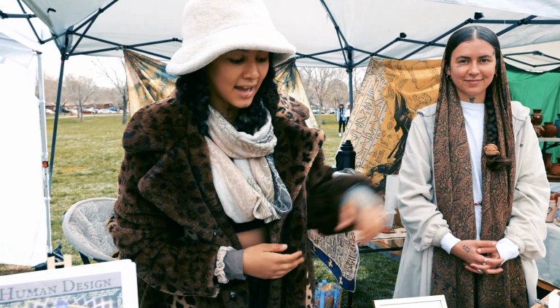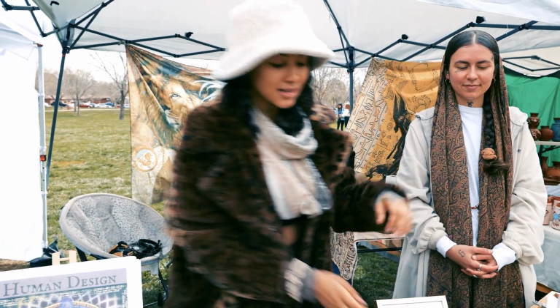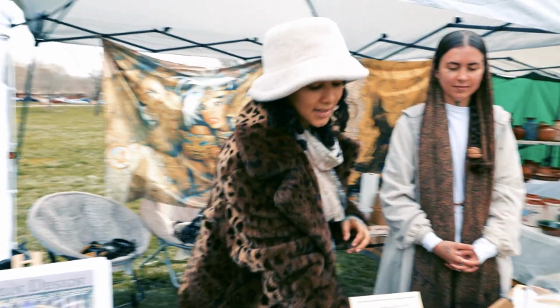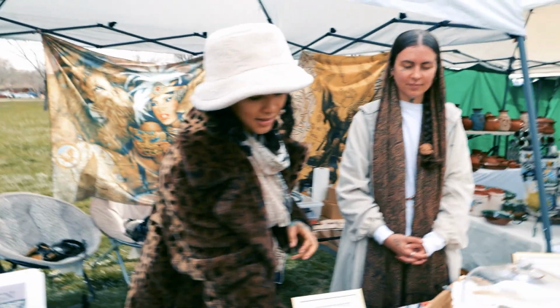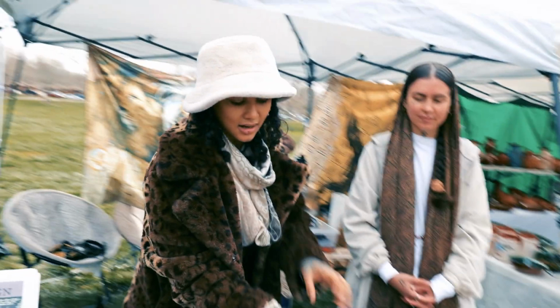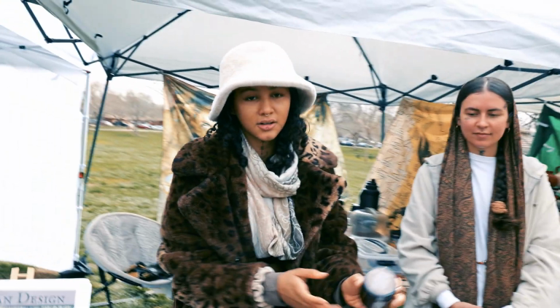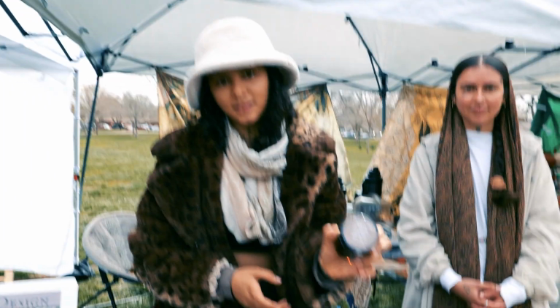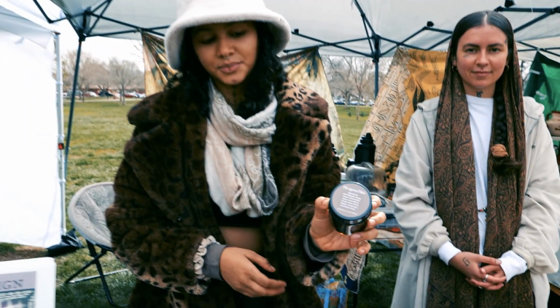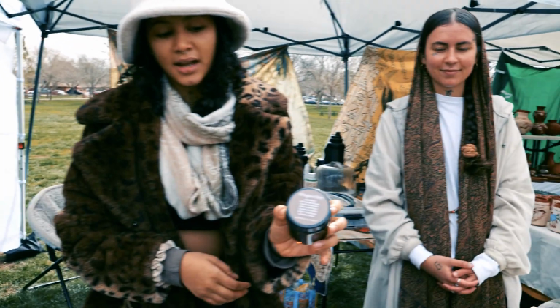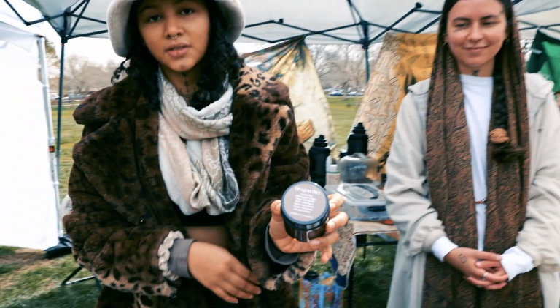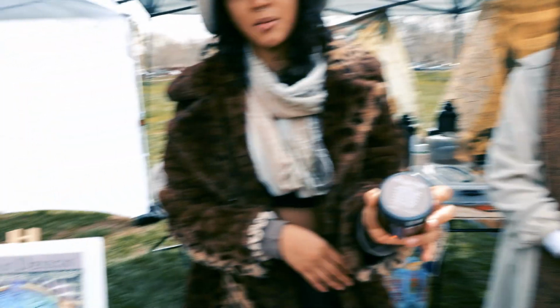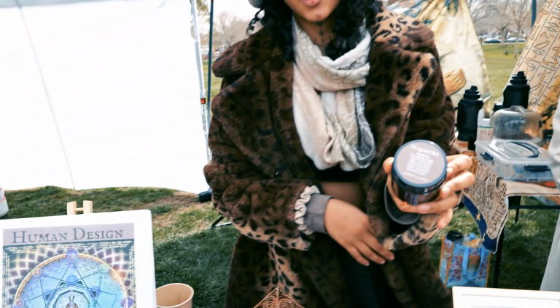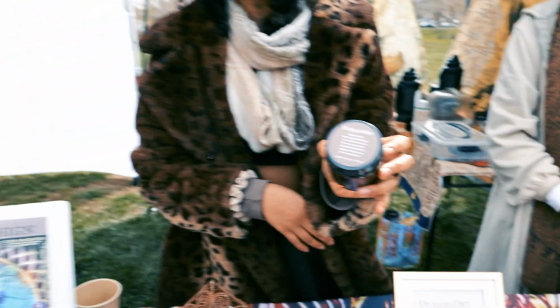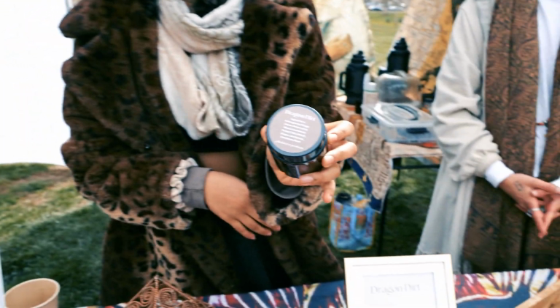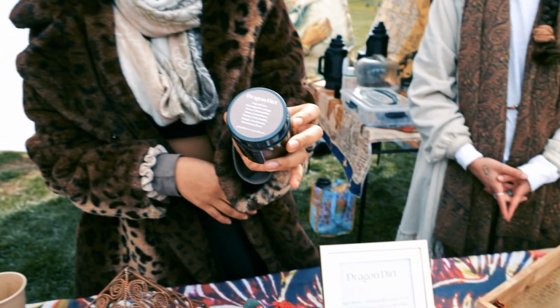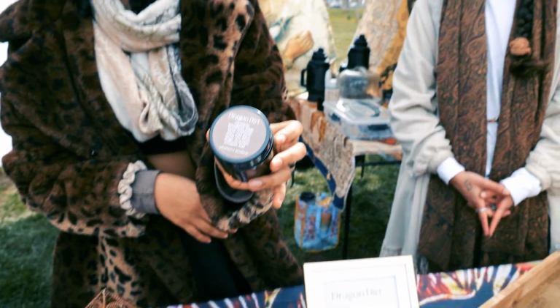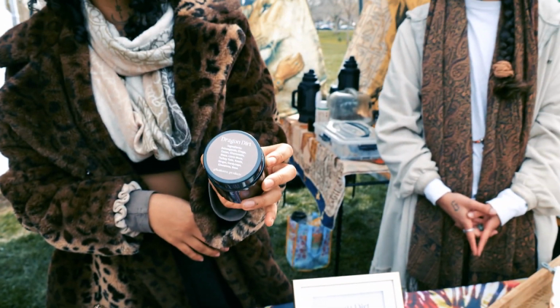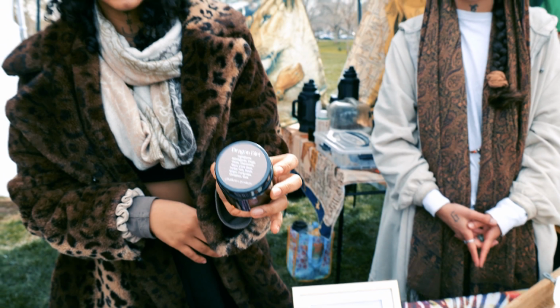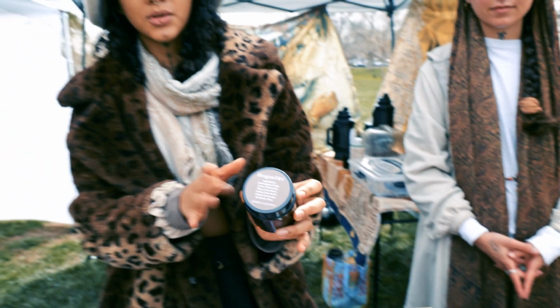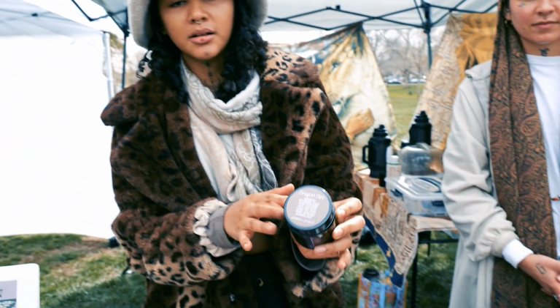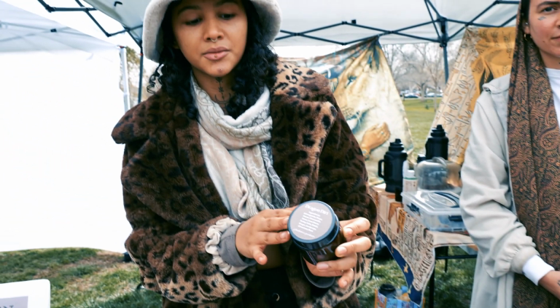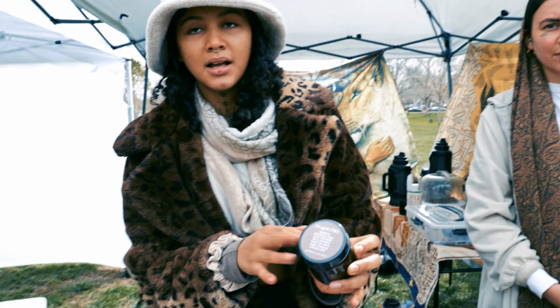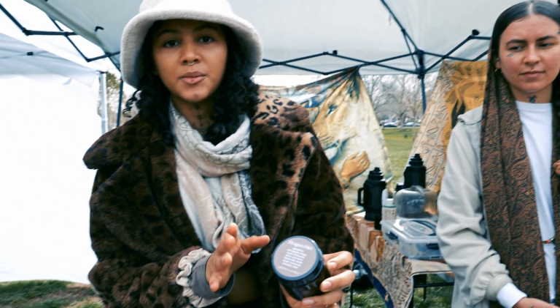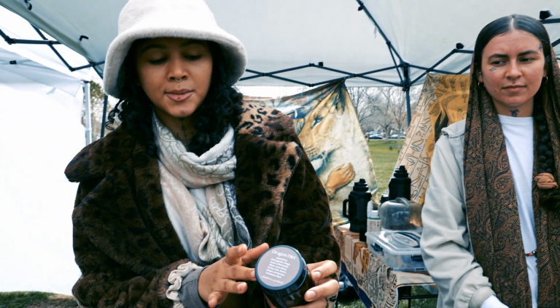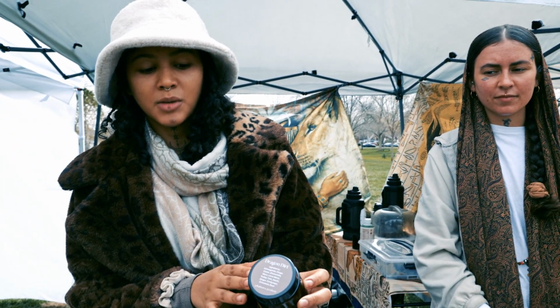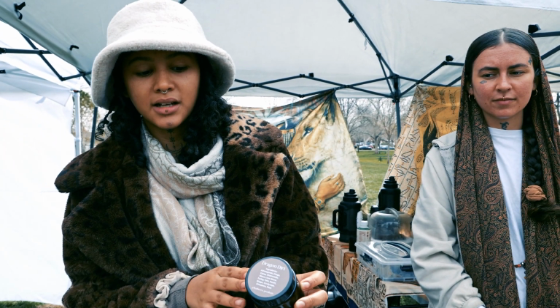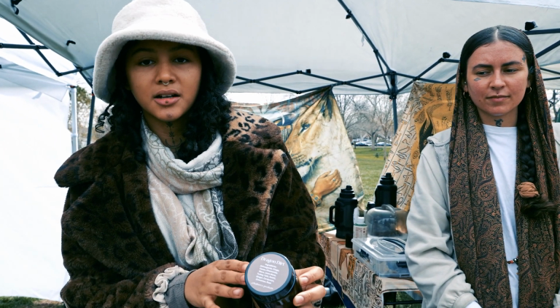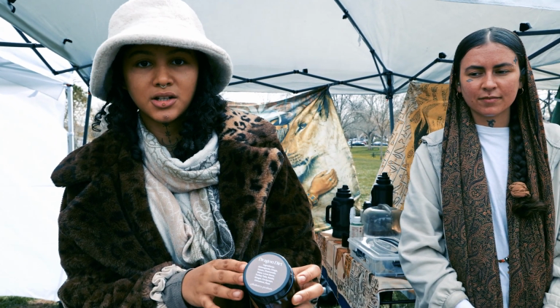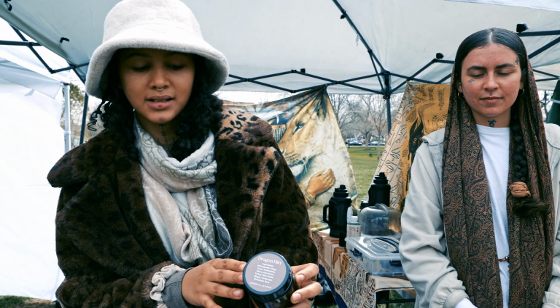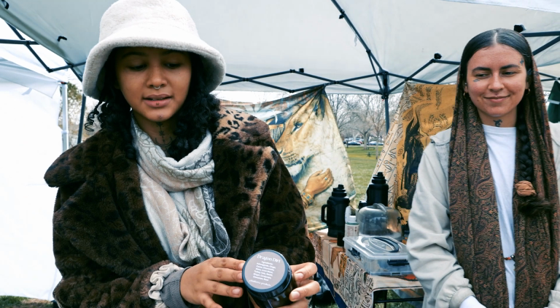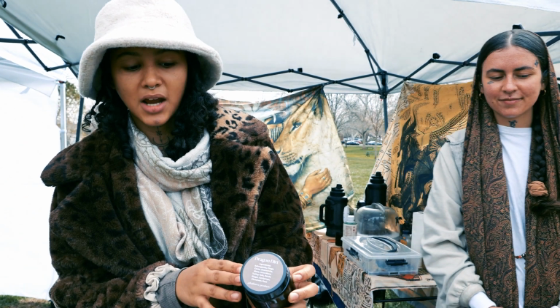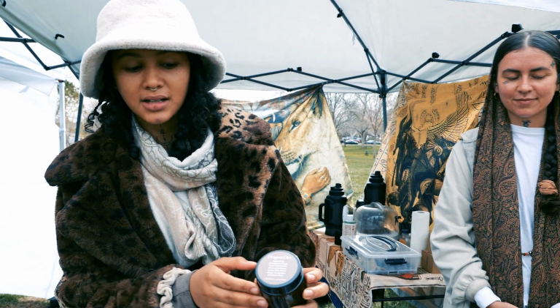This is our best seller right here — it's called Dragon Dirt. It's really good for gut microbiome health, overall vitality, and immunity. It has ashwagandha, maca root, and an adaptogenic mushroom blend of chaga, reishi, cordyceps, lion's mane, and turkey tail.